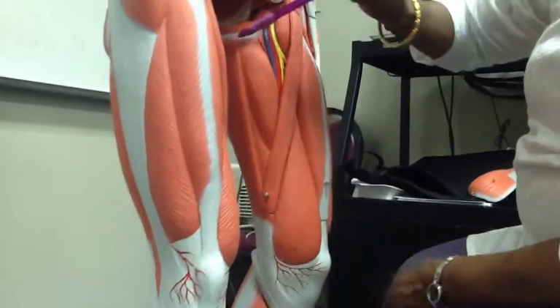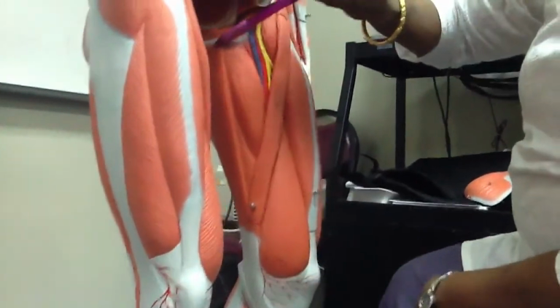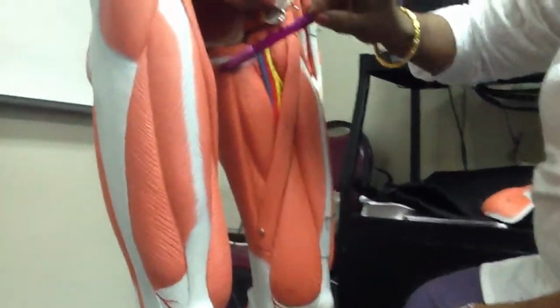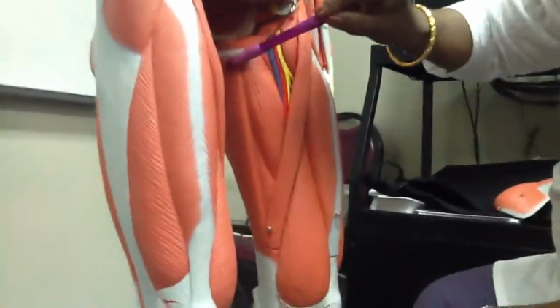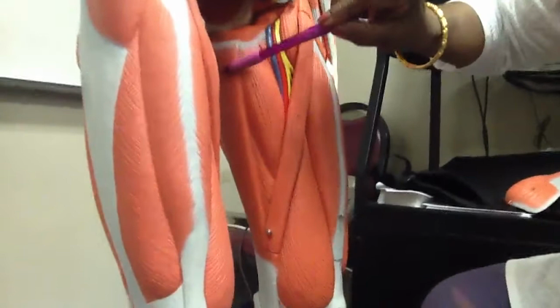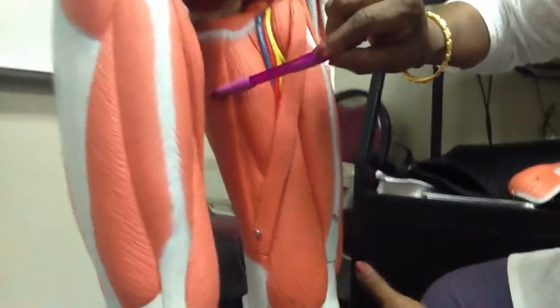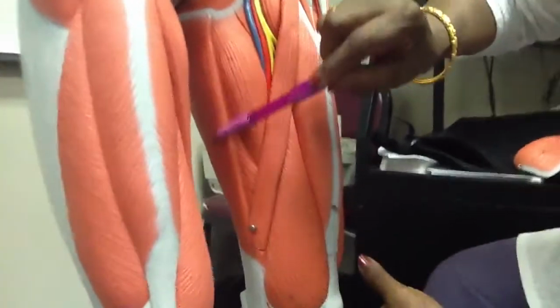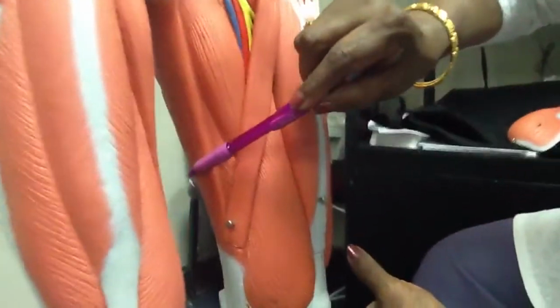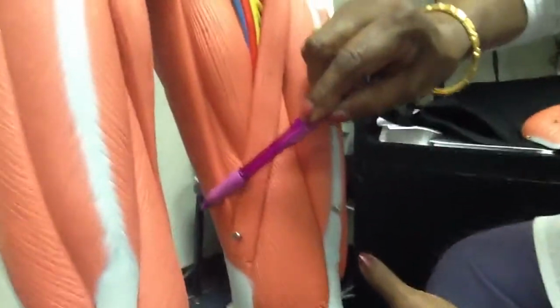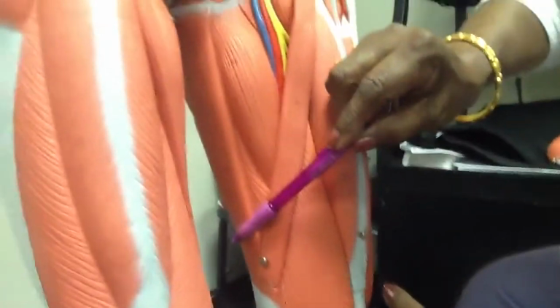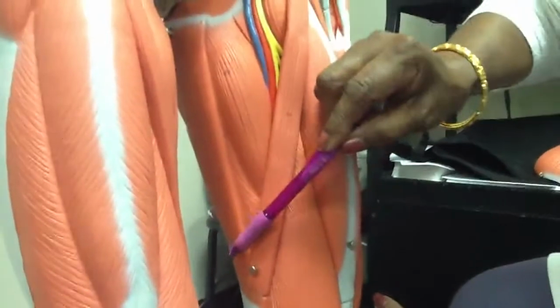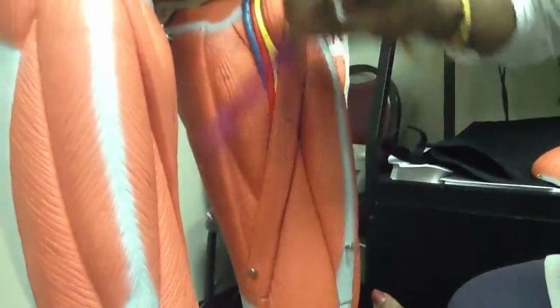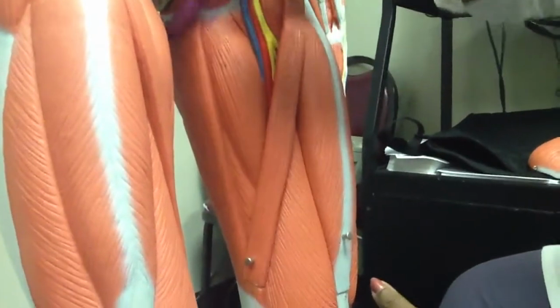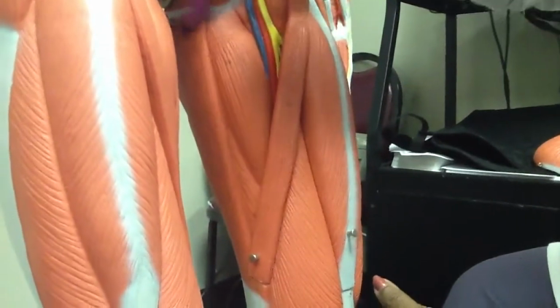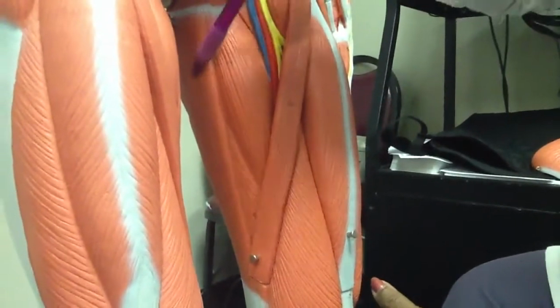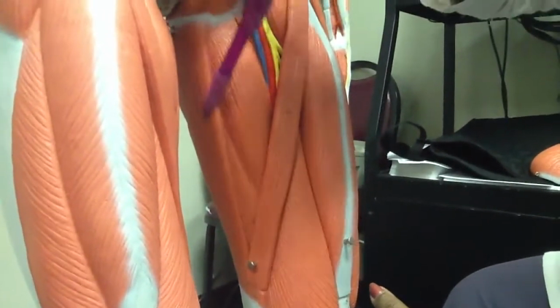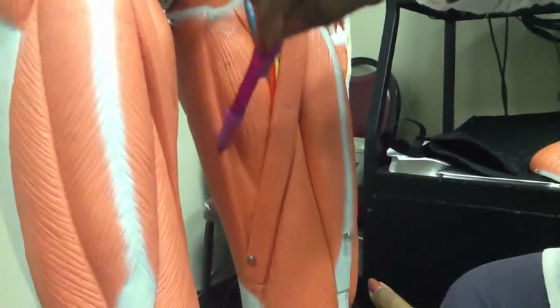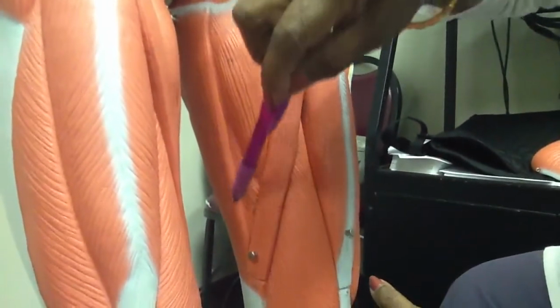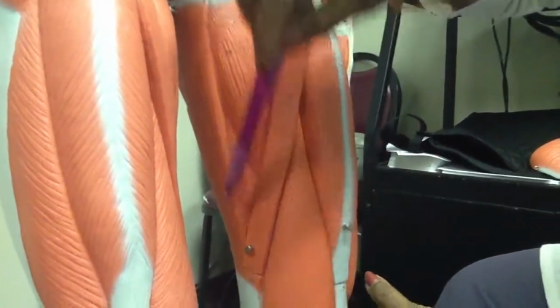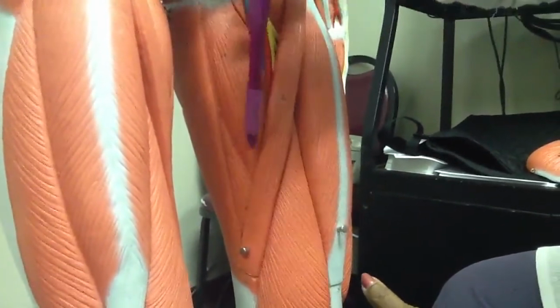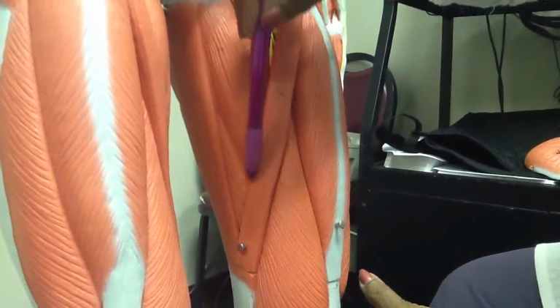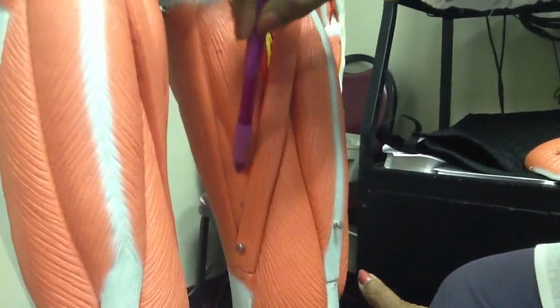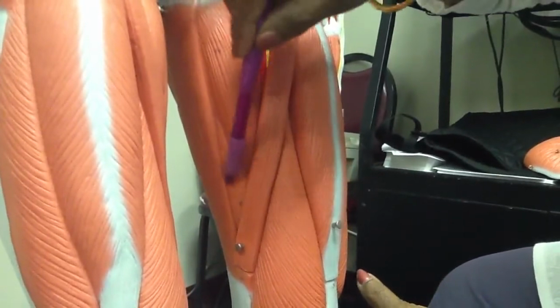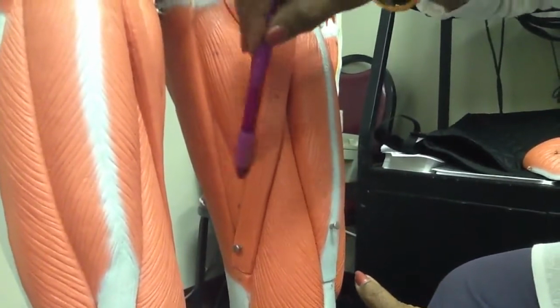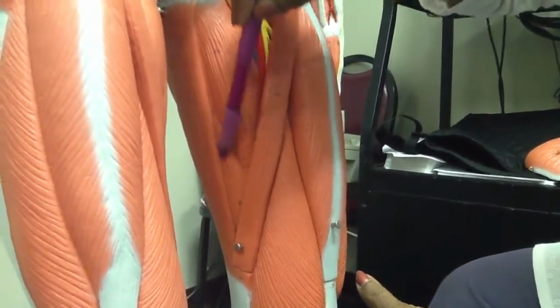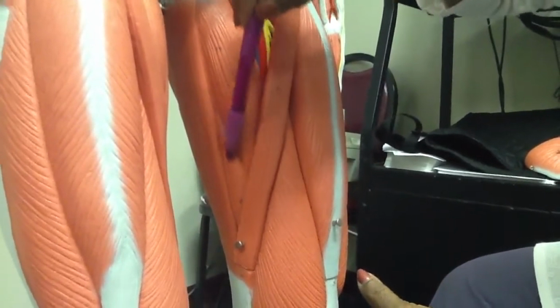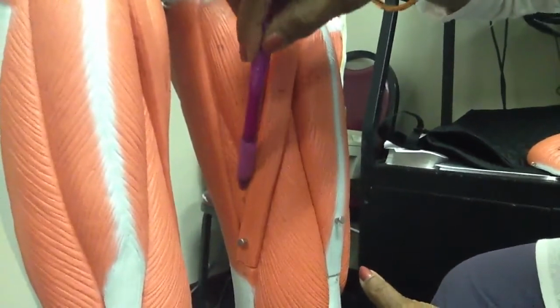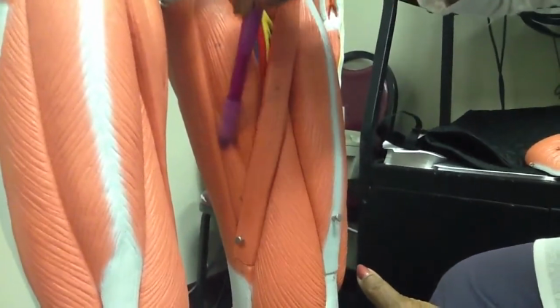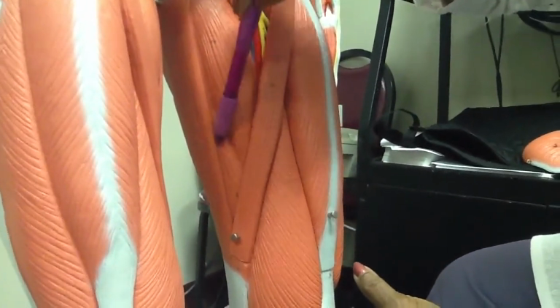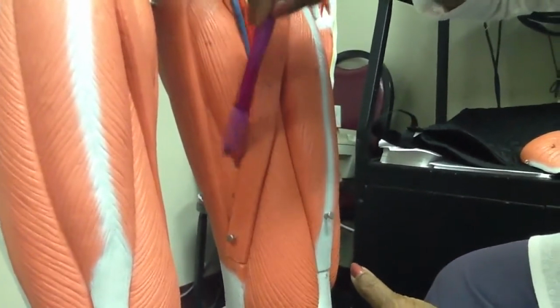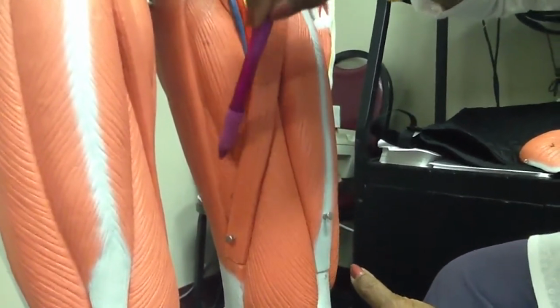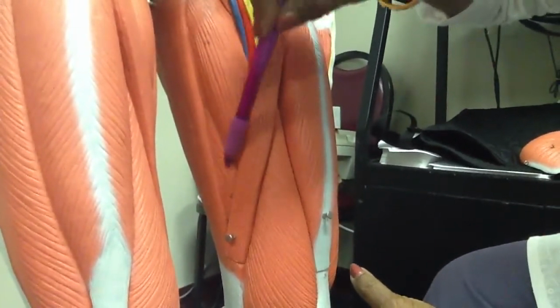That is the gracilis muscle, which goes all the way down to the tibia. And this is the part of the adductor magnus.